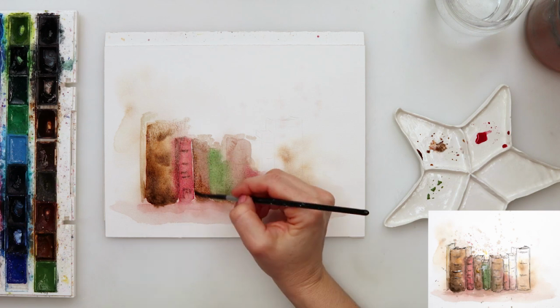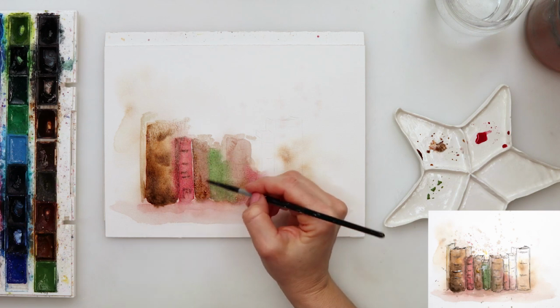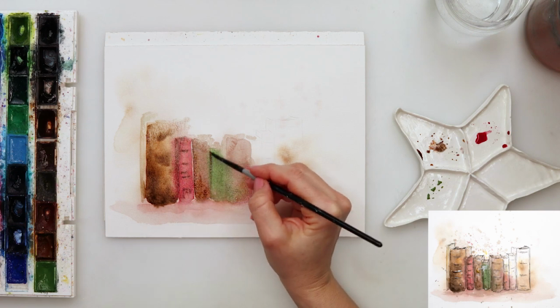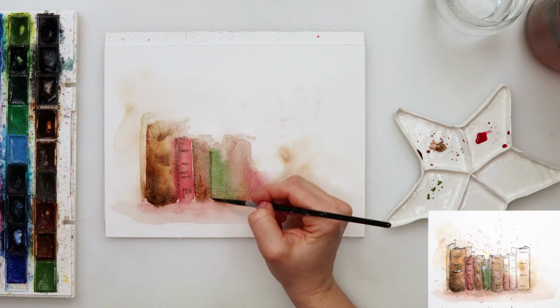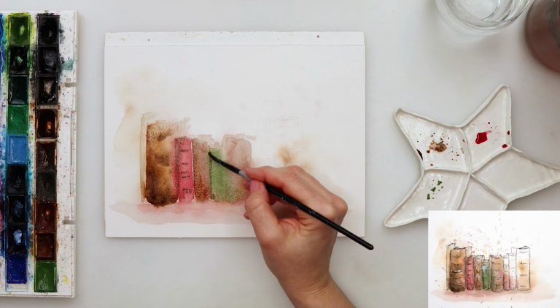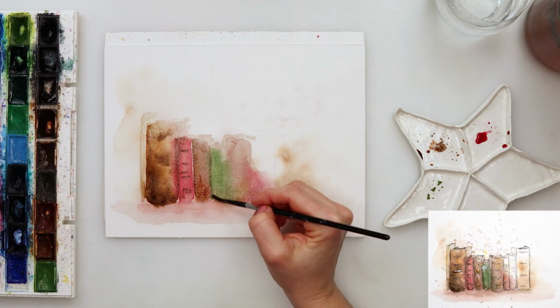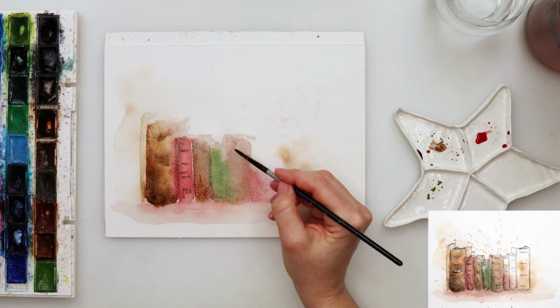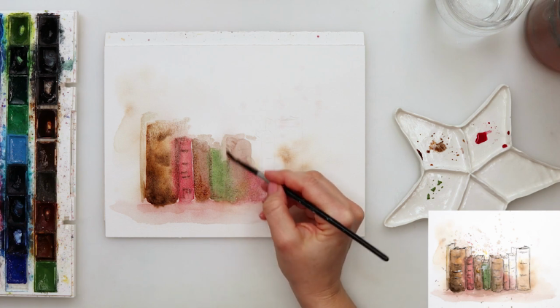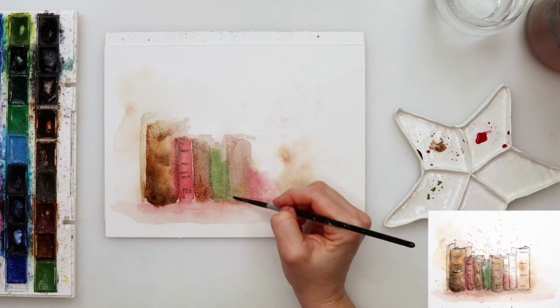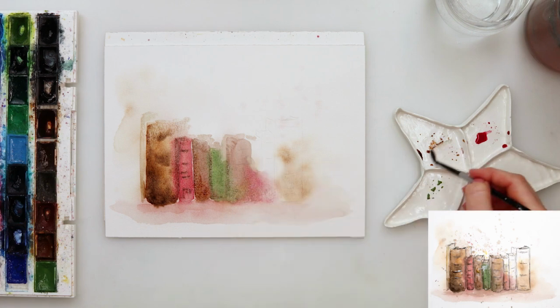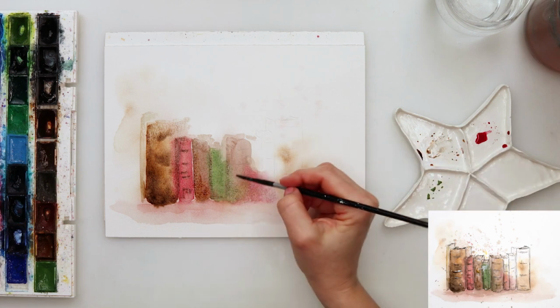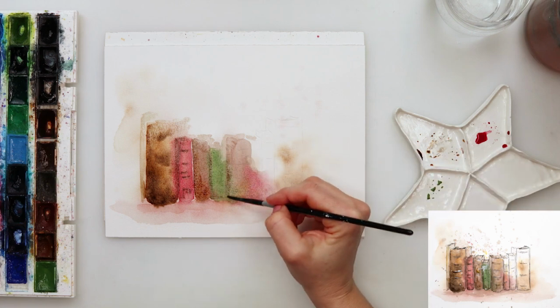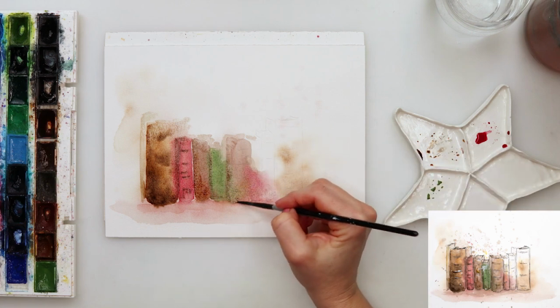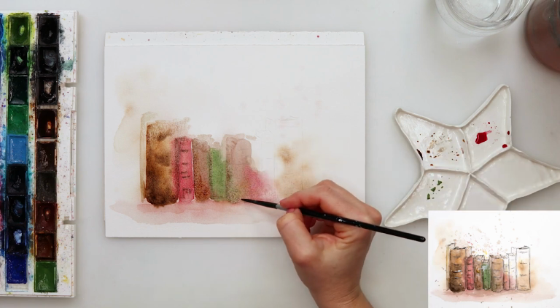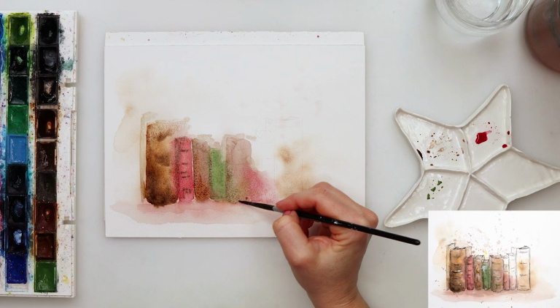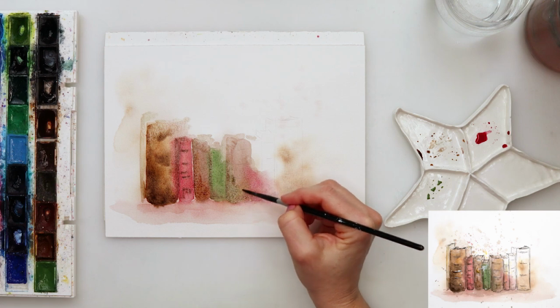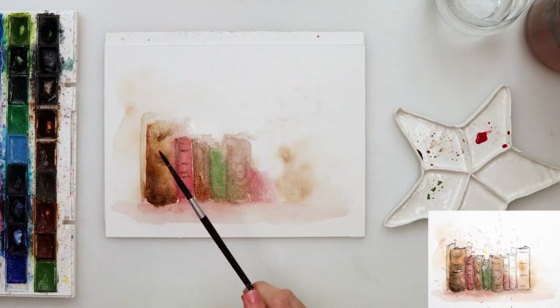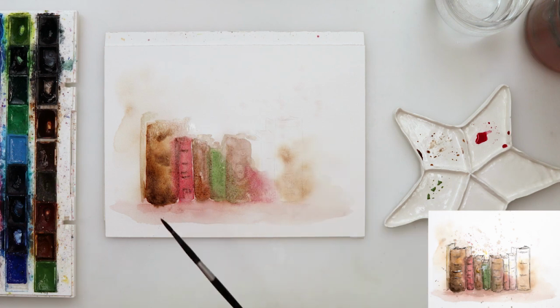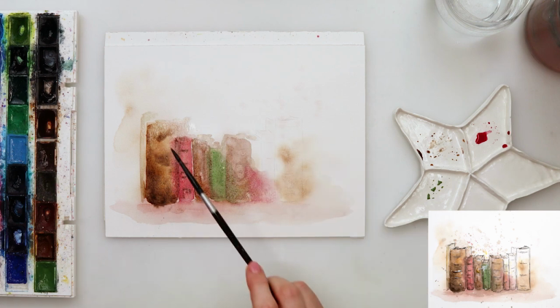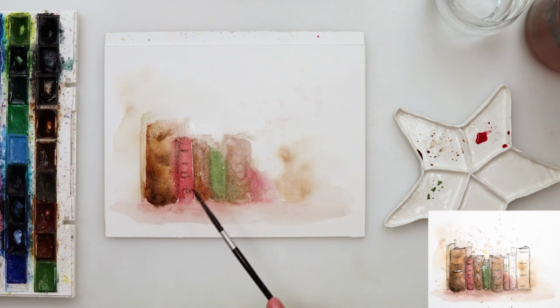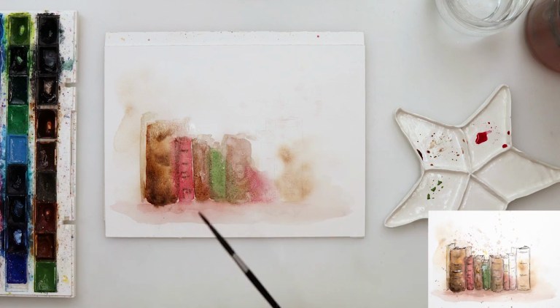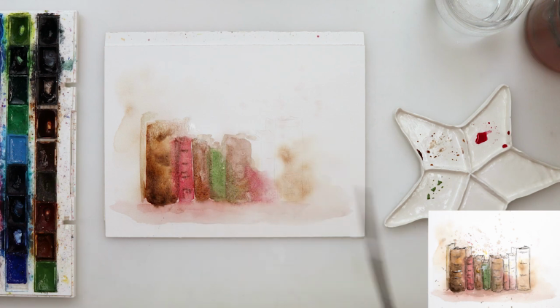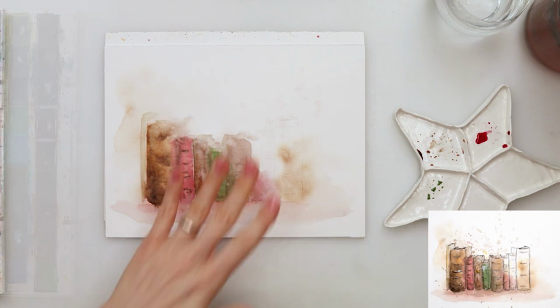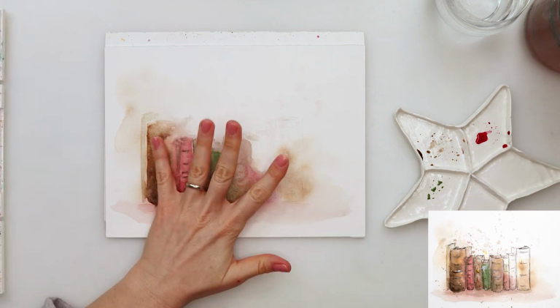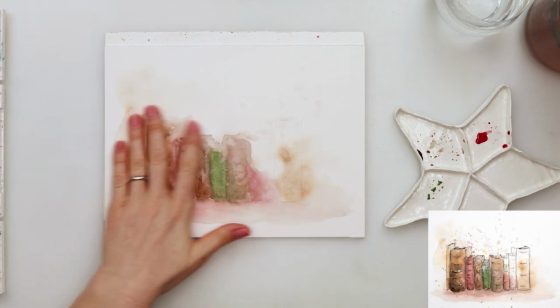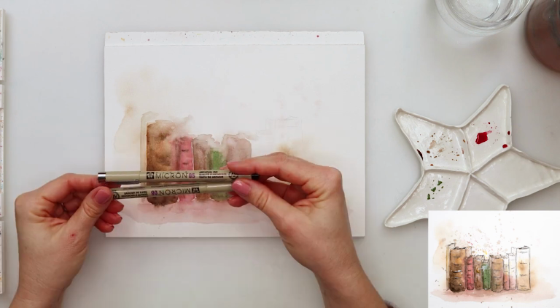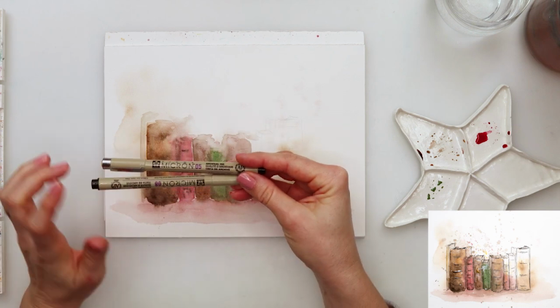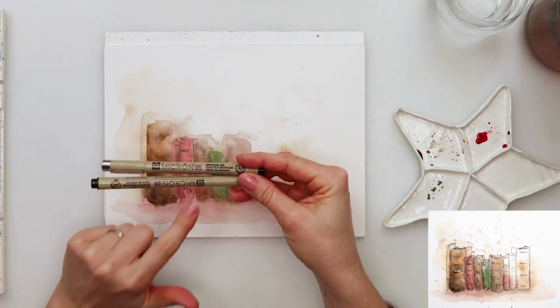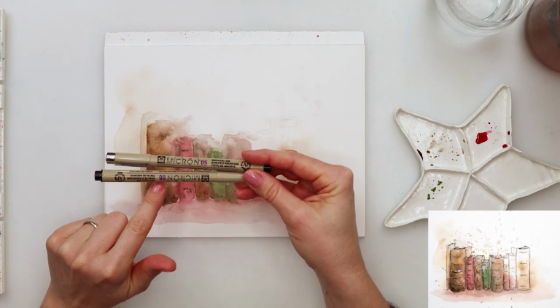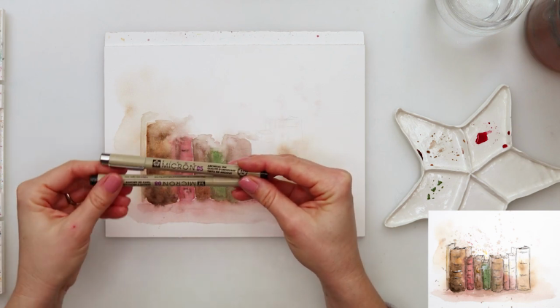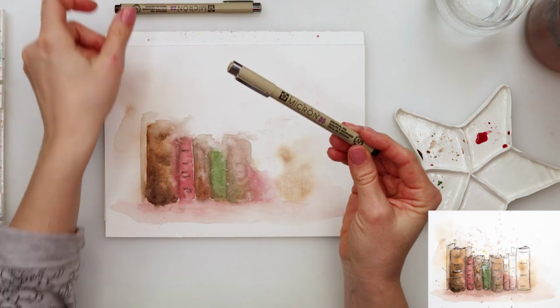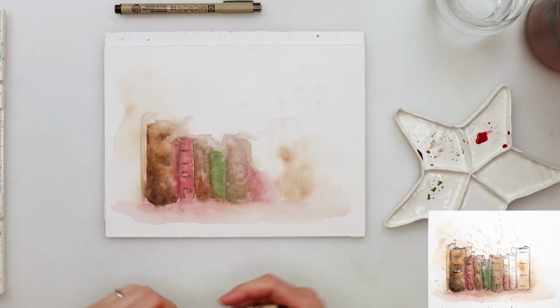Since those colors mixed too much, I did leave them to bleed slightly one into each other. I did add just a little bit of Mars Brown and Sepia on the left corner of my books just to make a slight distinction between those two.